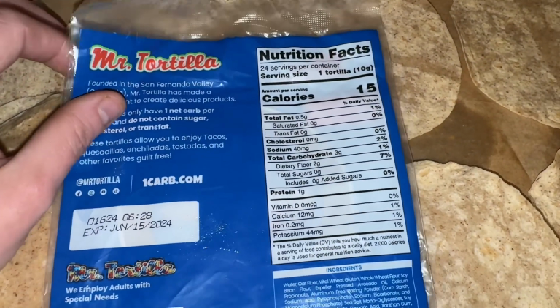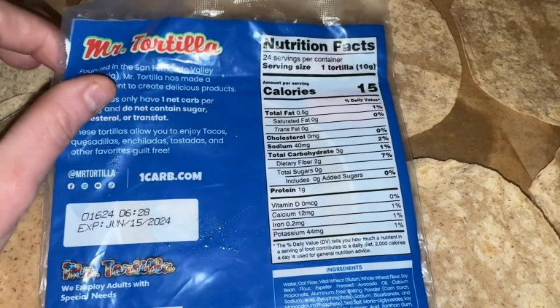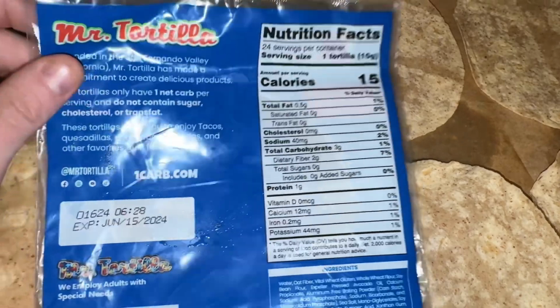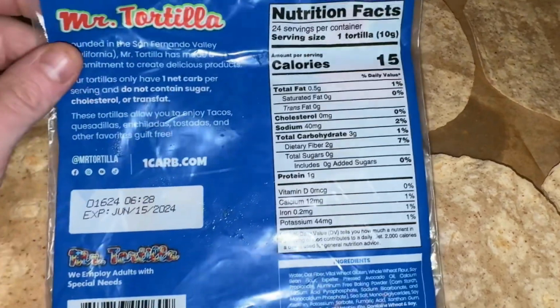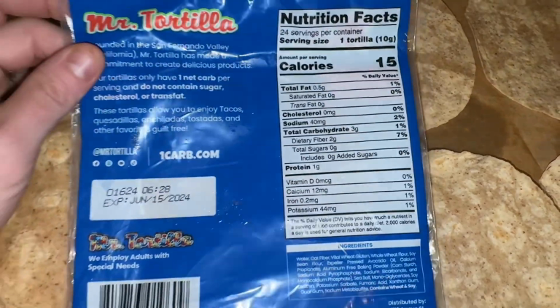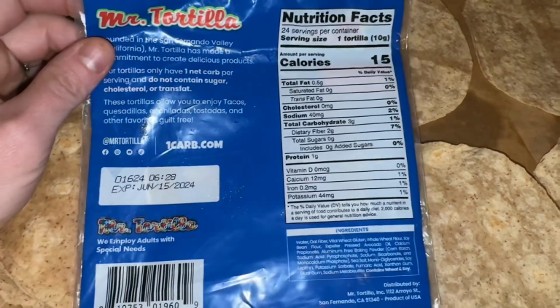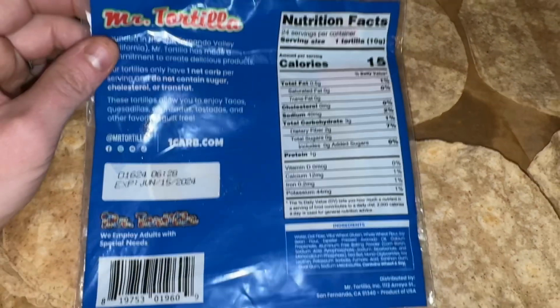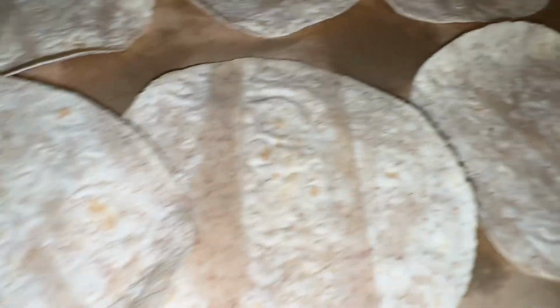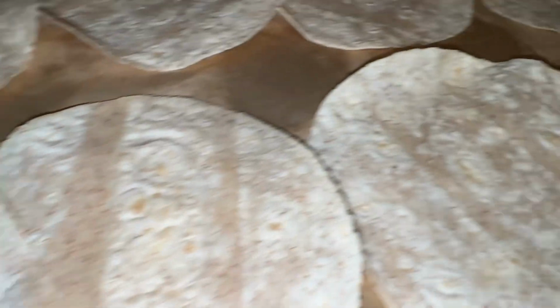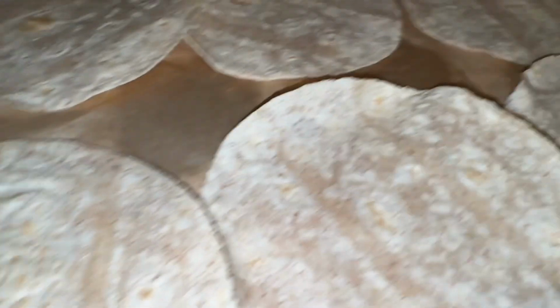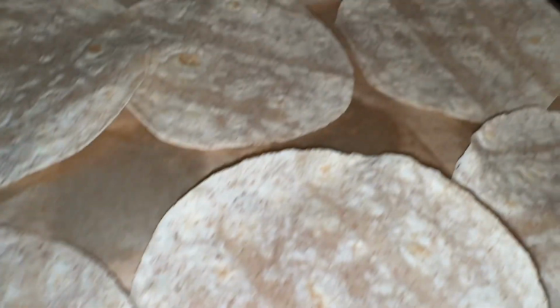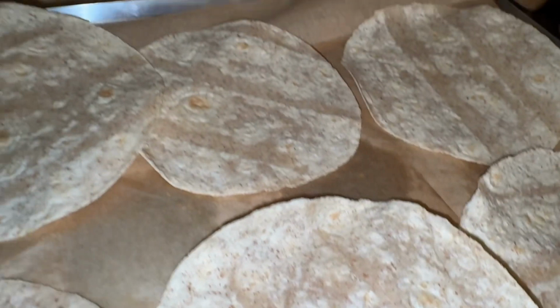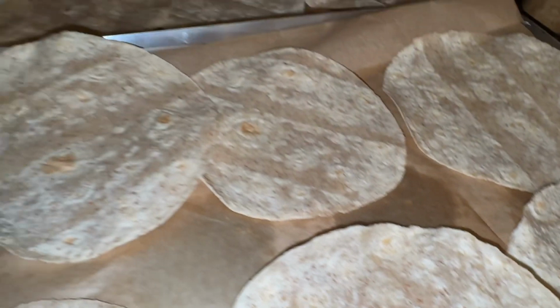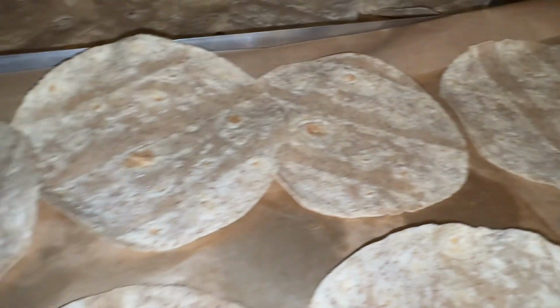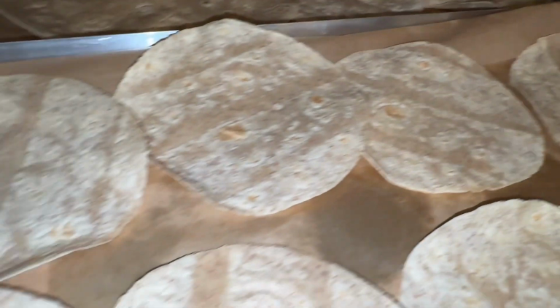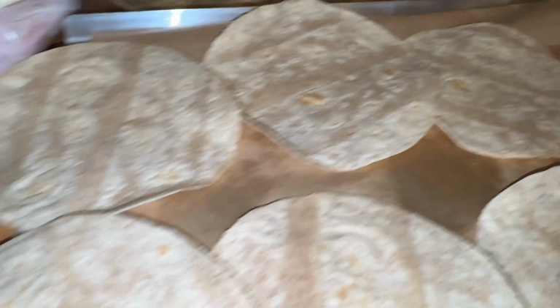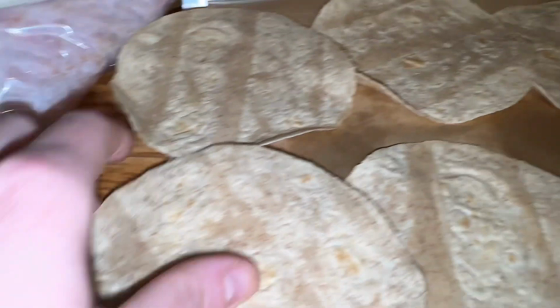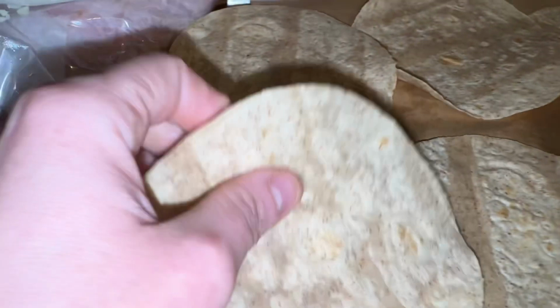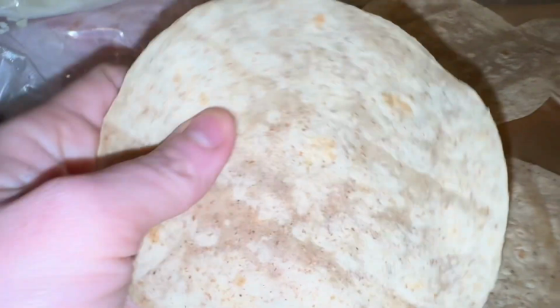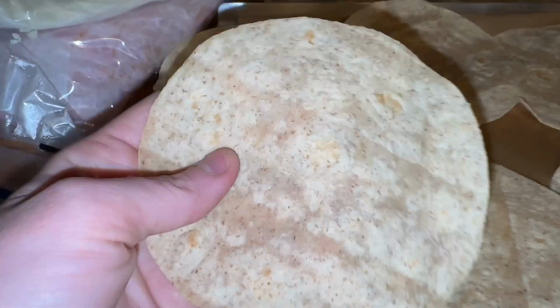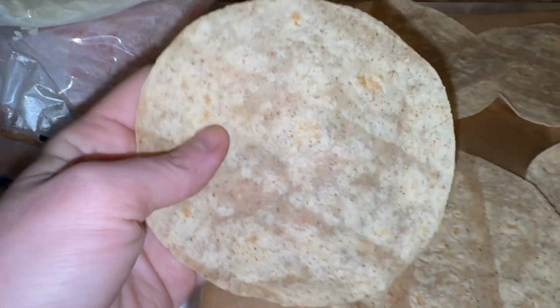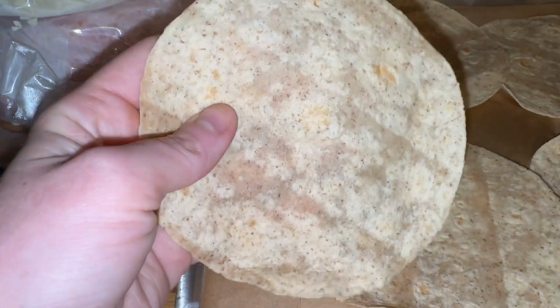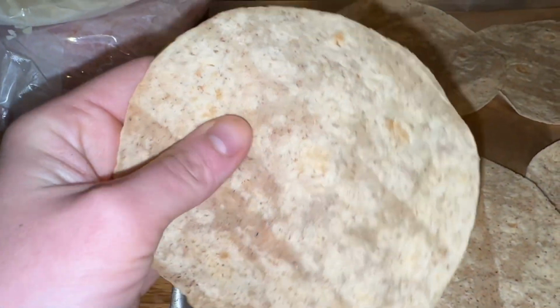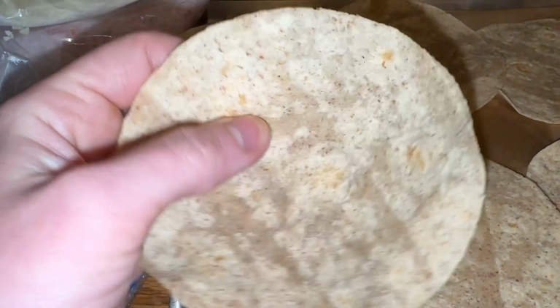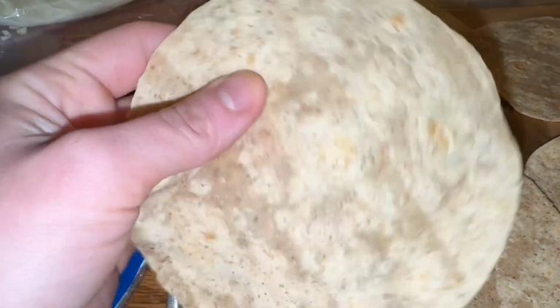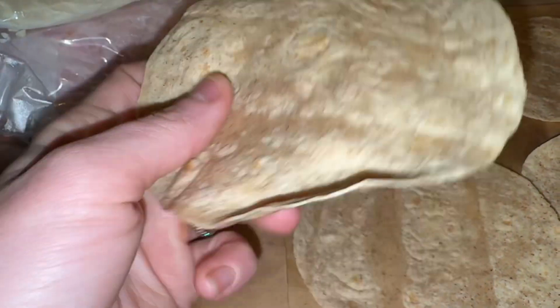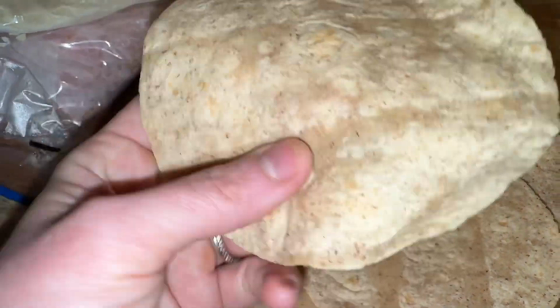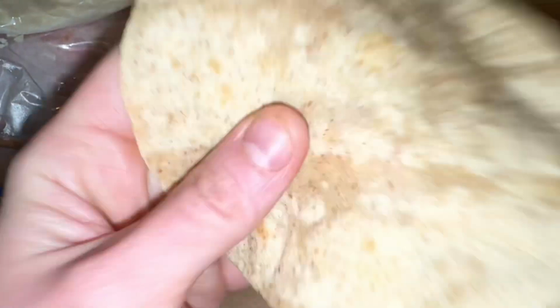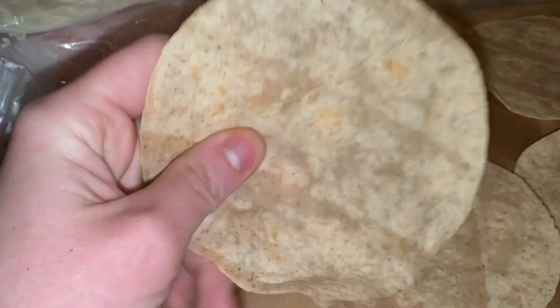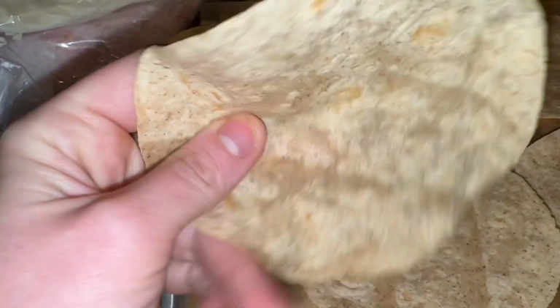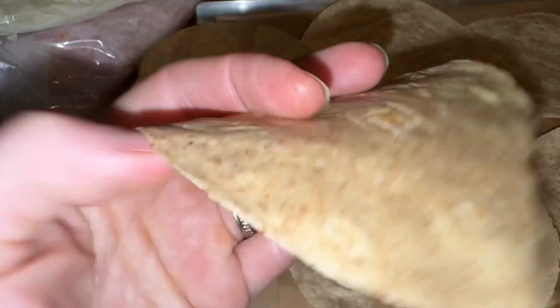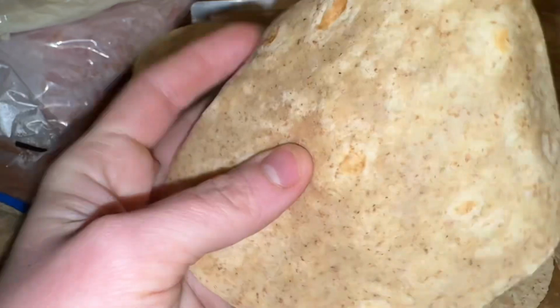We make ham and cheese wraps for our freezer, just for something quick to grab, and I just like to lay them all out and kind of make them all assembly line style.